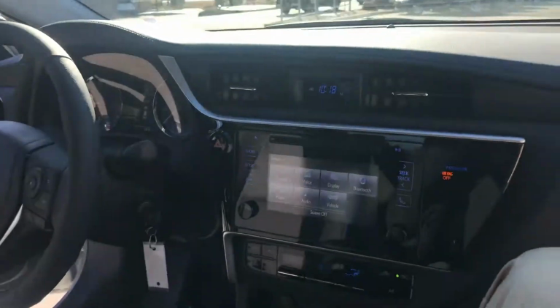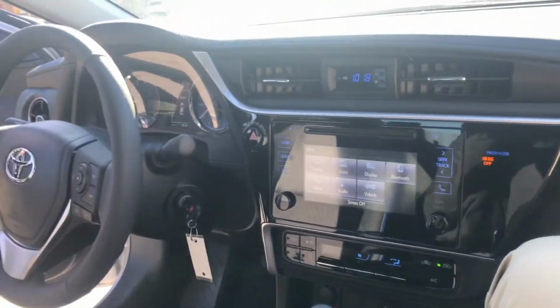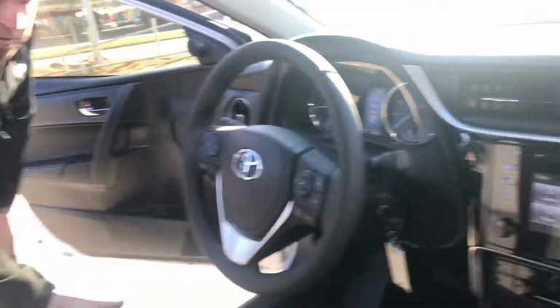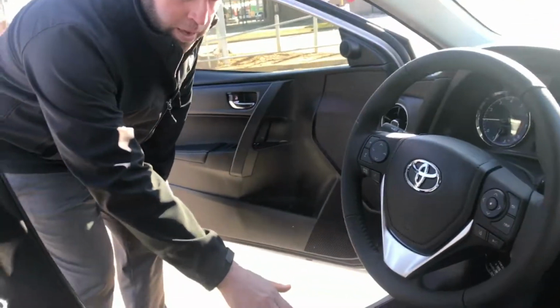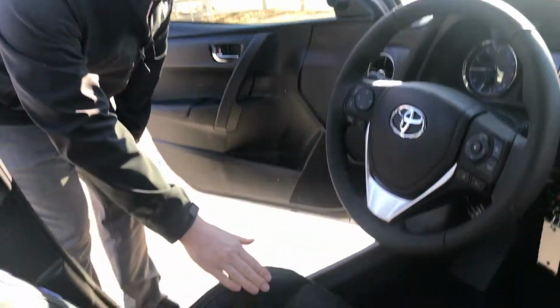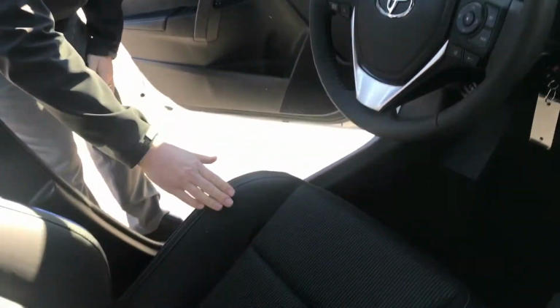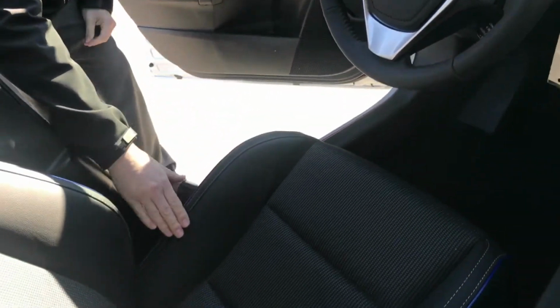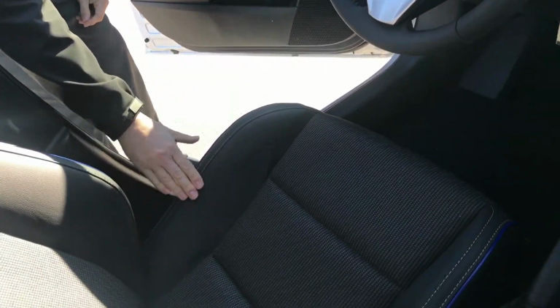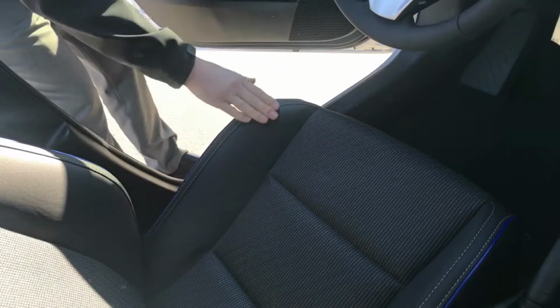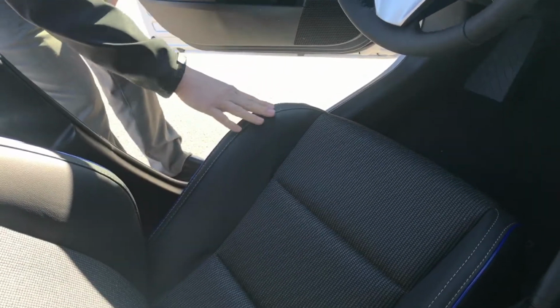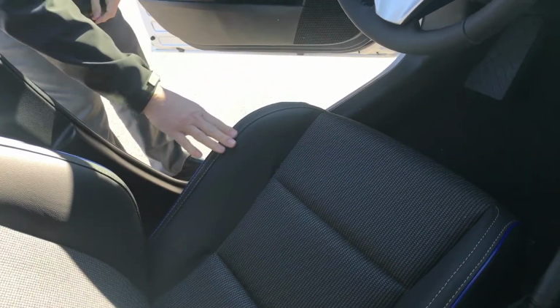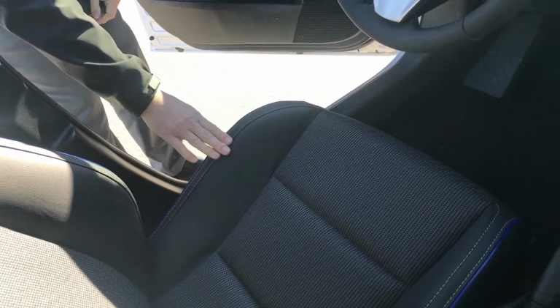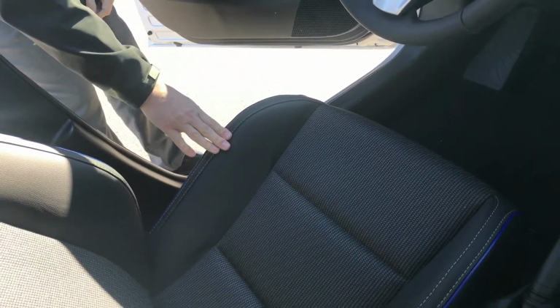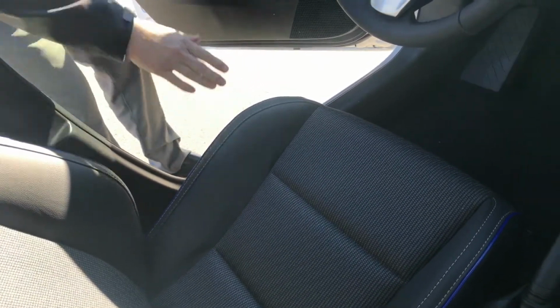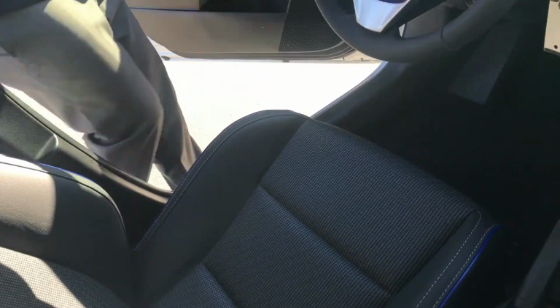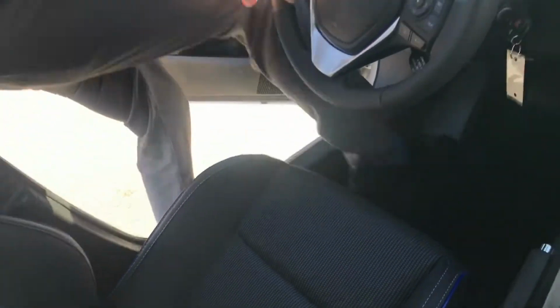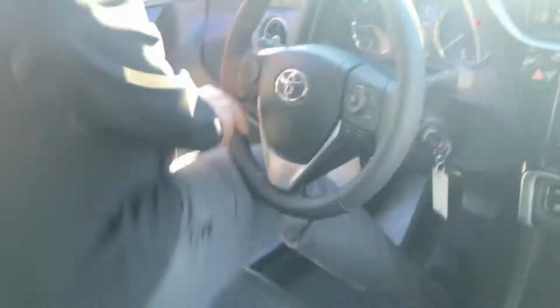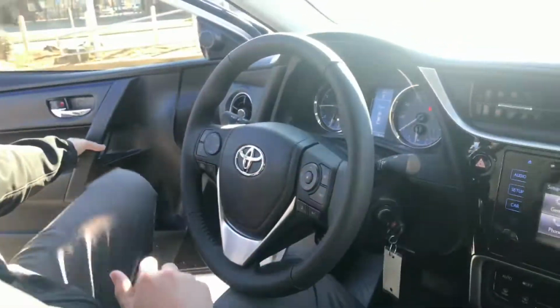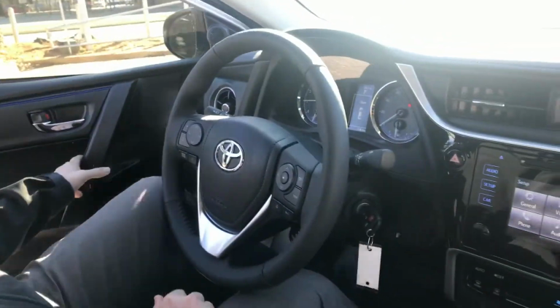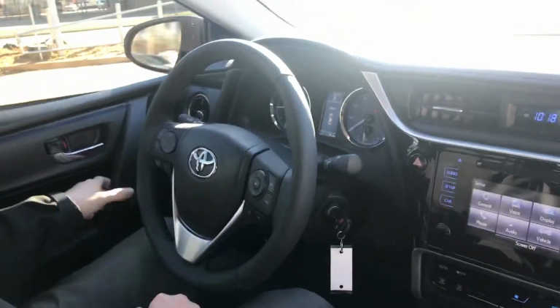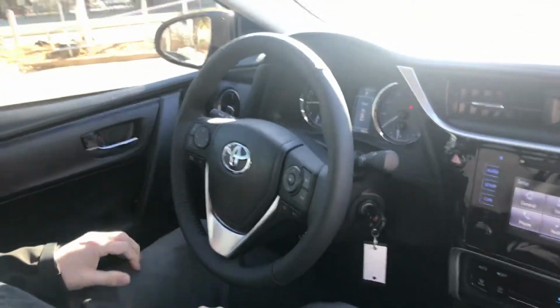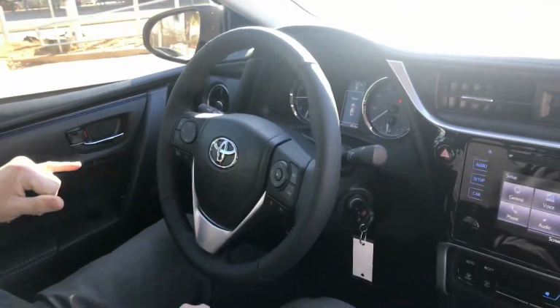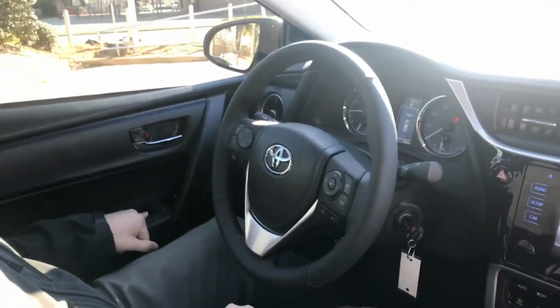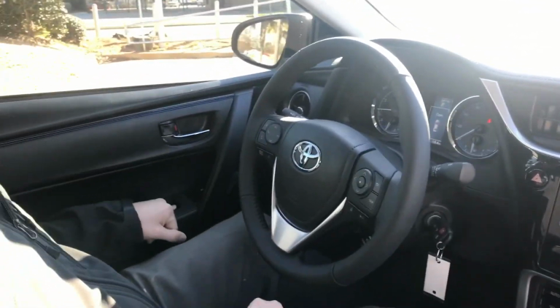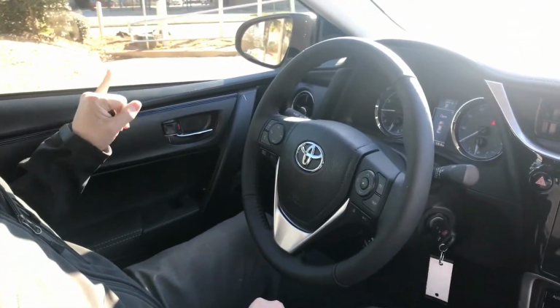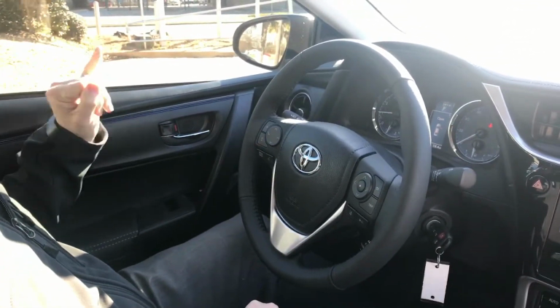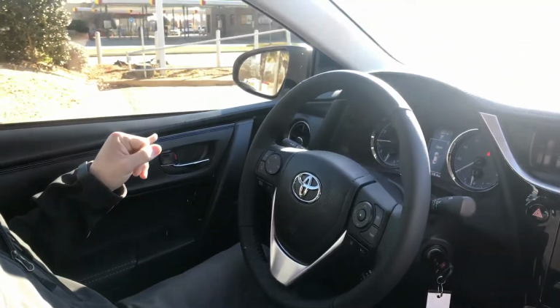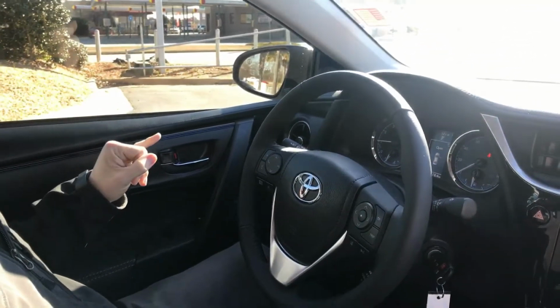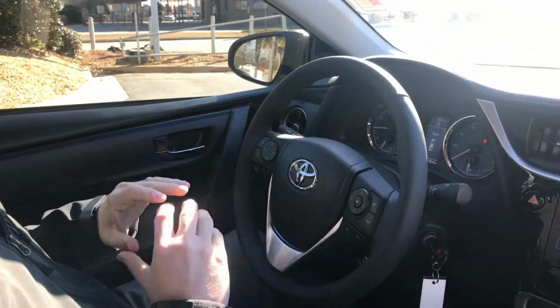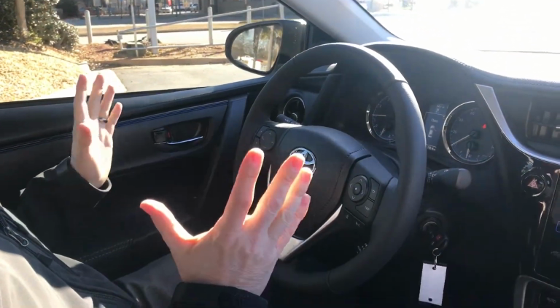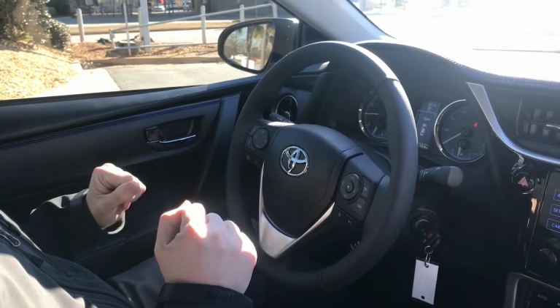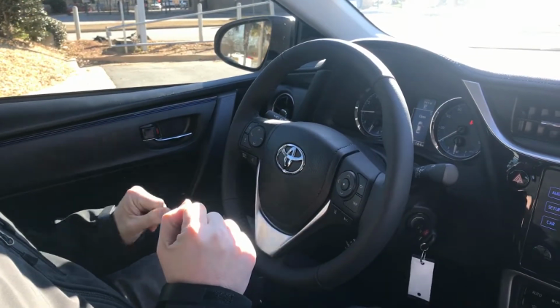Now the first thing you're going to notice on the seats right here in the SE model — you do have the leather trim with the nice stitching on it. Very nice feature here. I'm going to go ahead and hop in here. Now all the Corollas are going to come standard with your power locks, power windows, and power mirrors. So that's all going to be taken care of for you there.